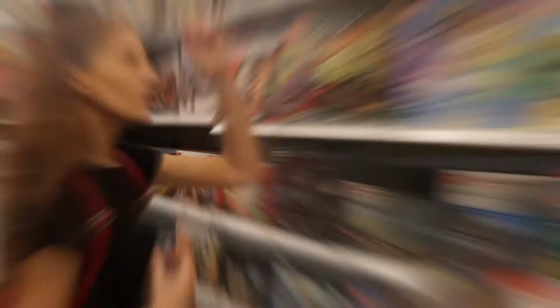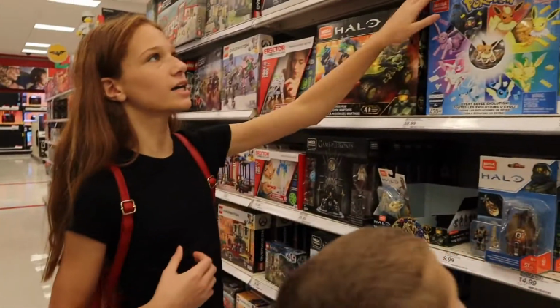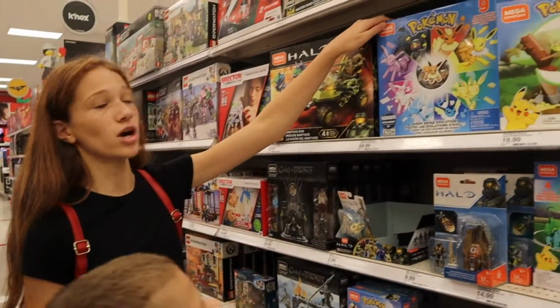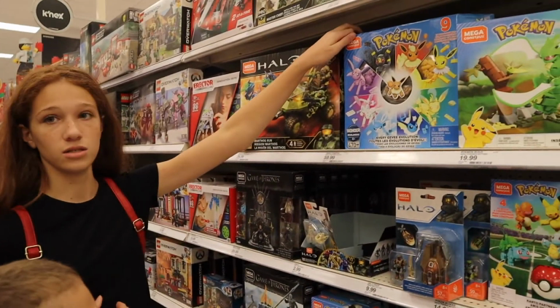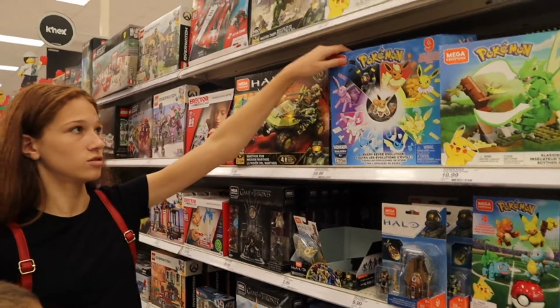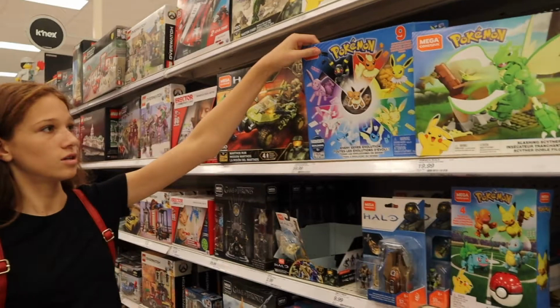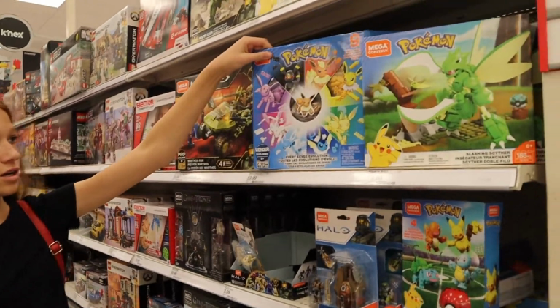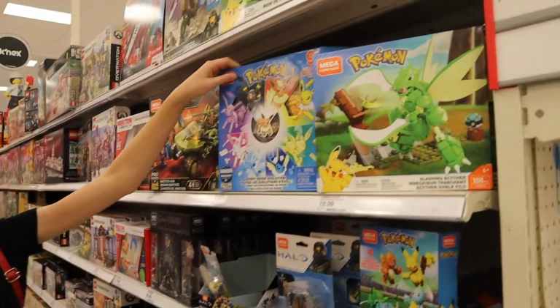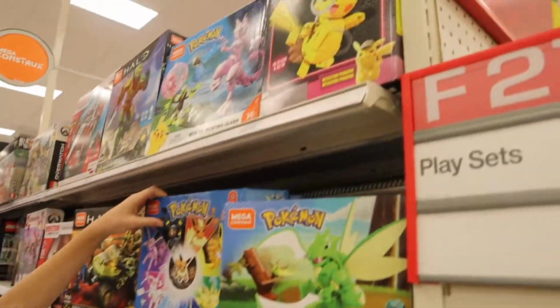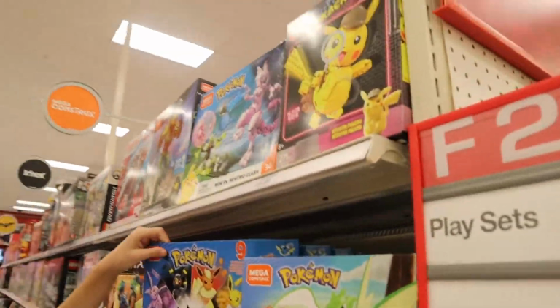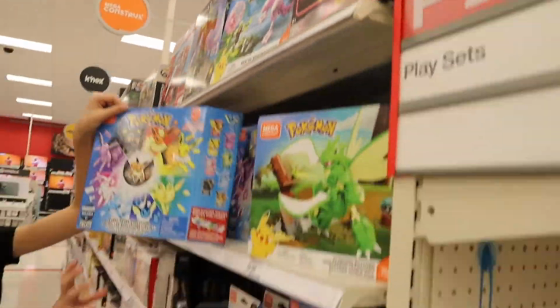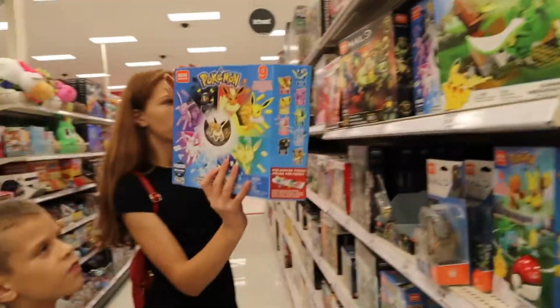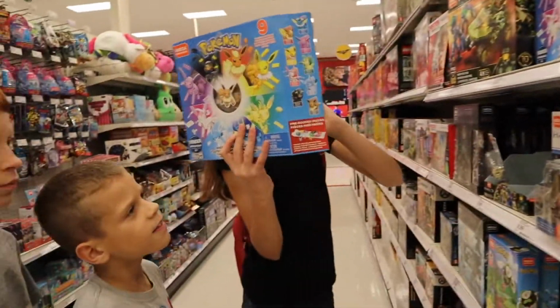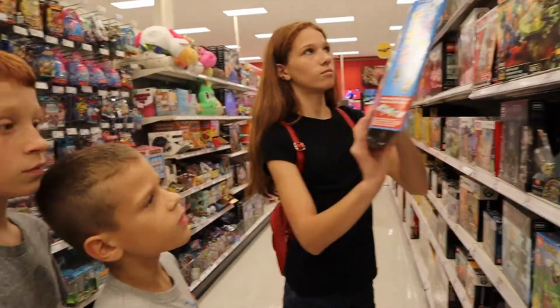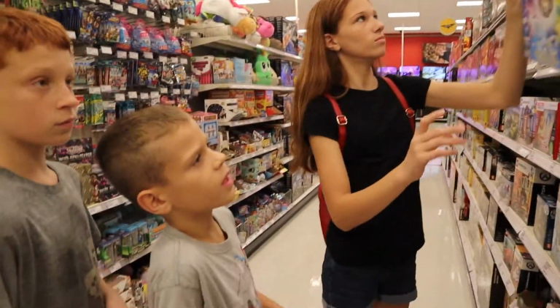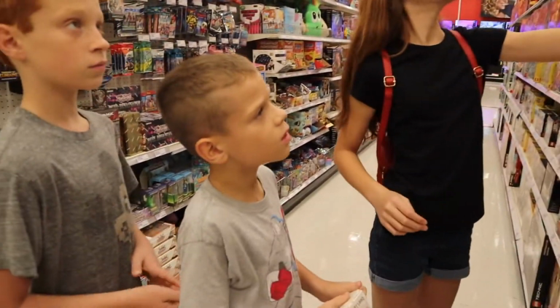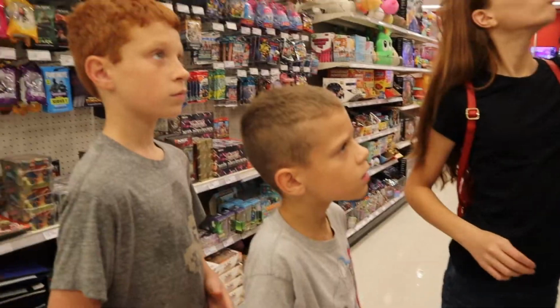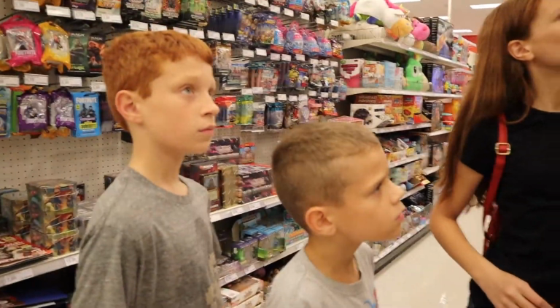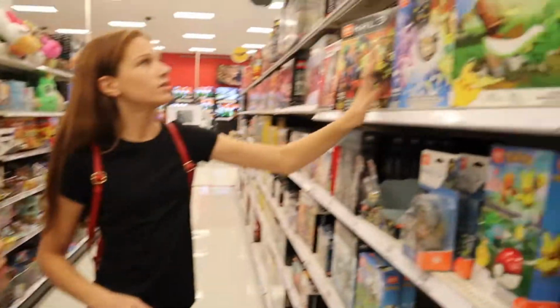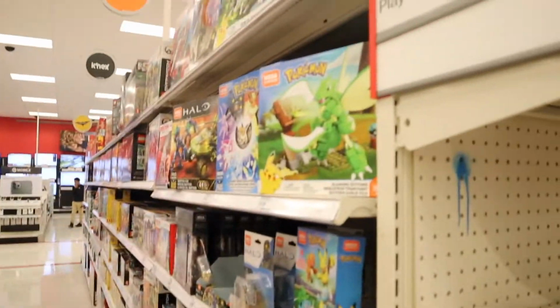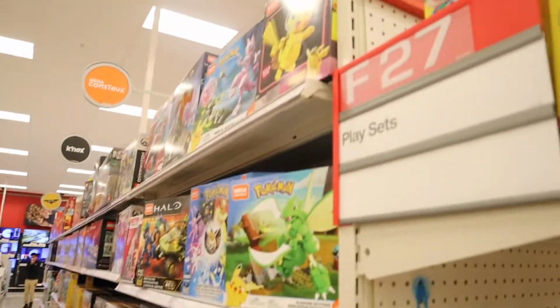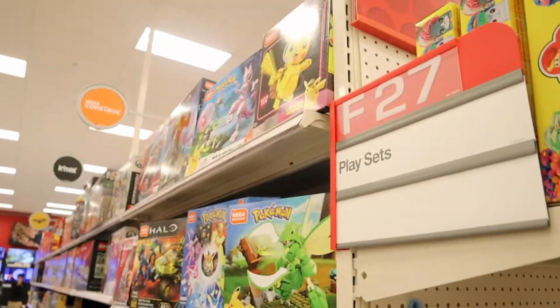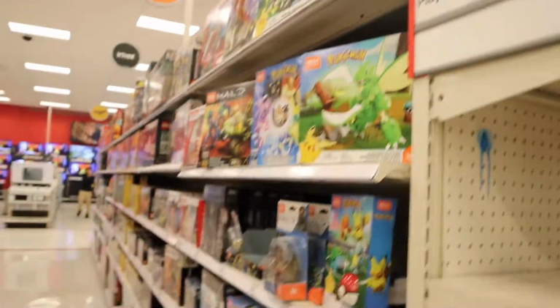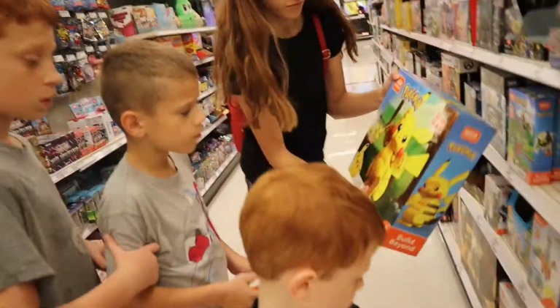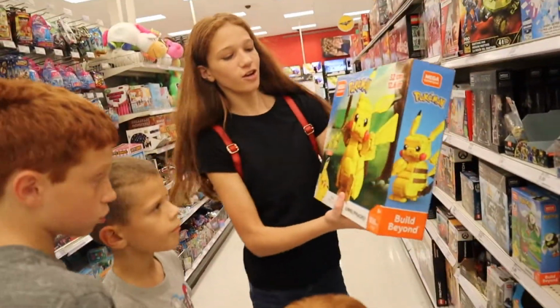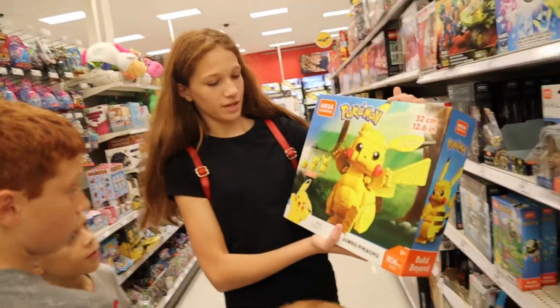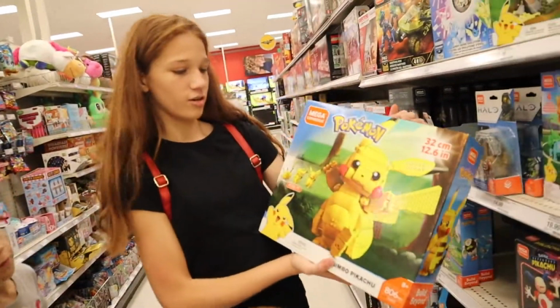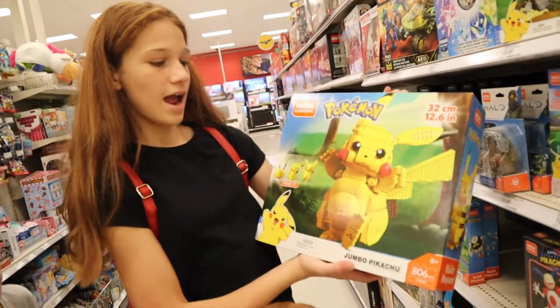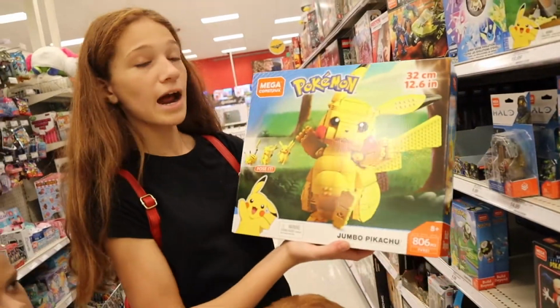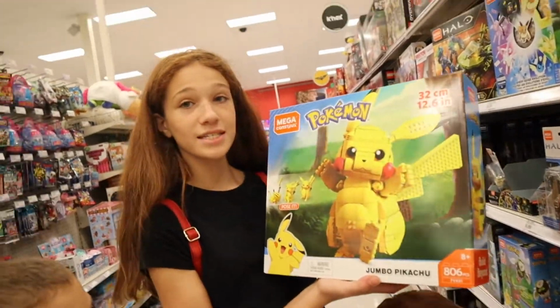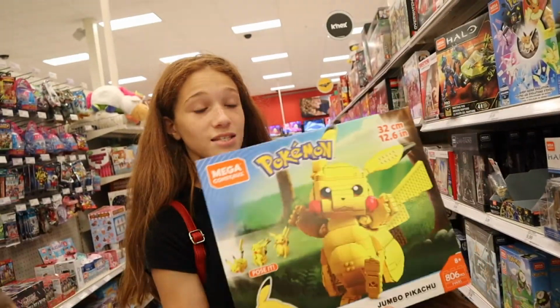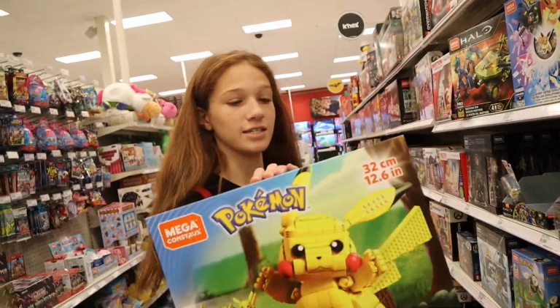They're Mega Construx — and they have the whole Pokémon line. It was in the magazine this year and they looked really hard to build. You make a Pikachu — it's 806 pieces.